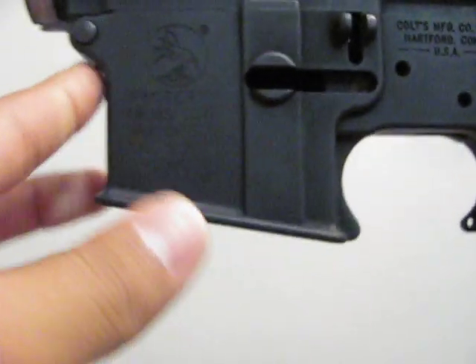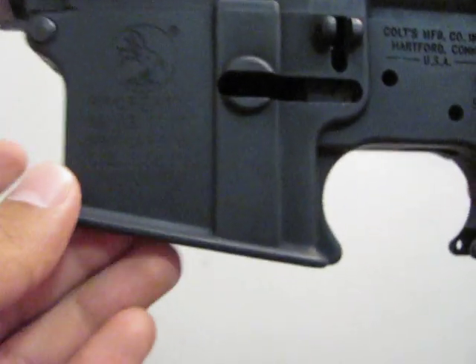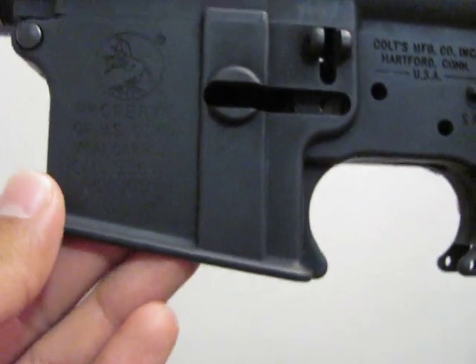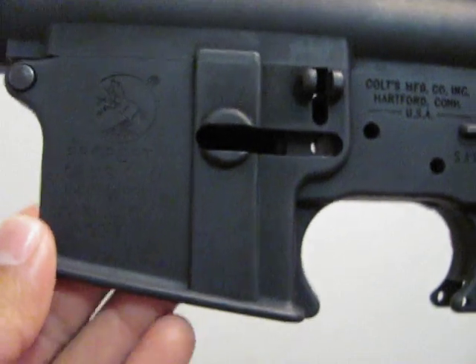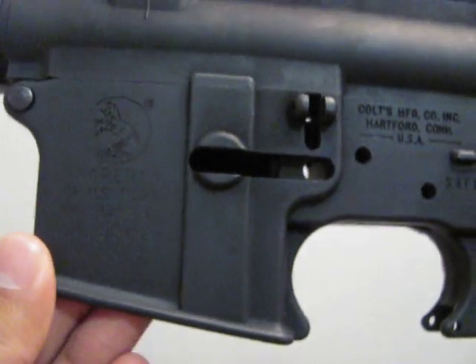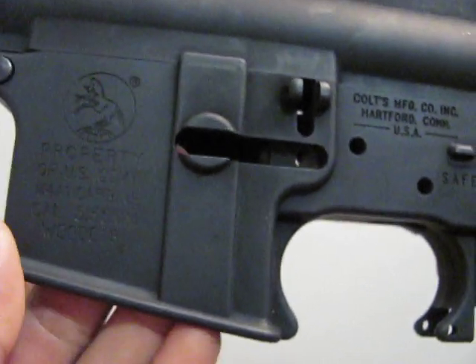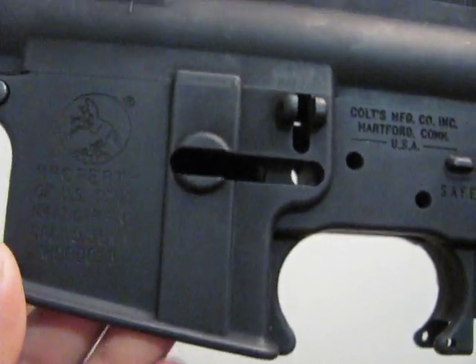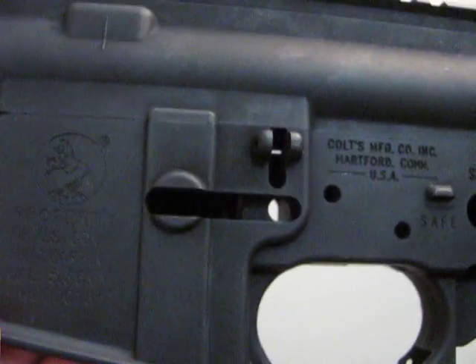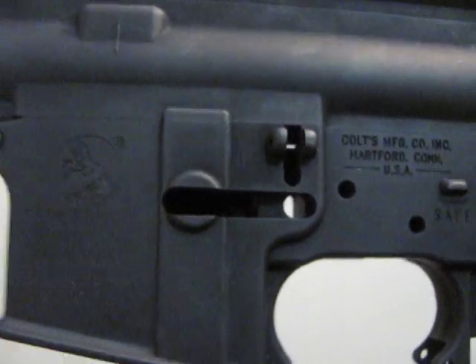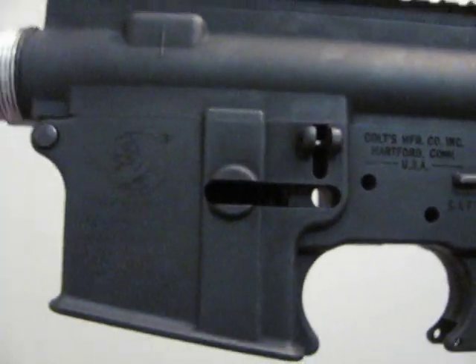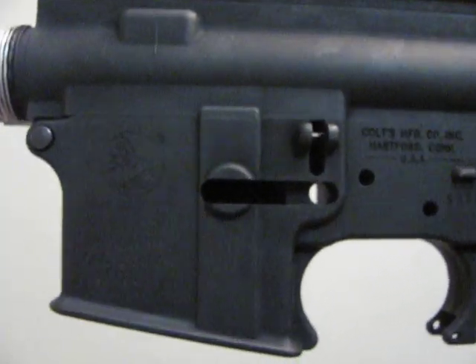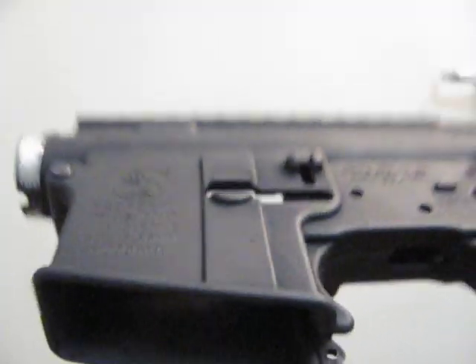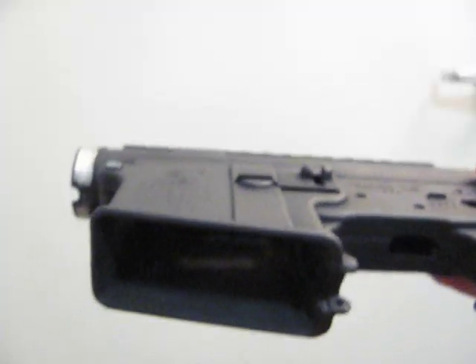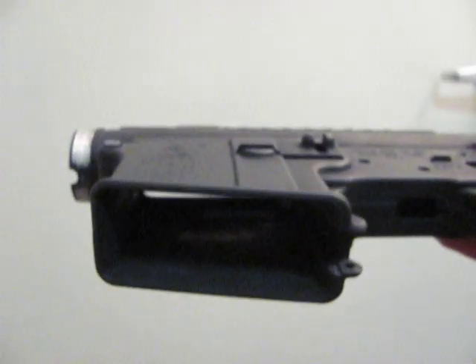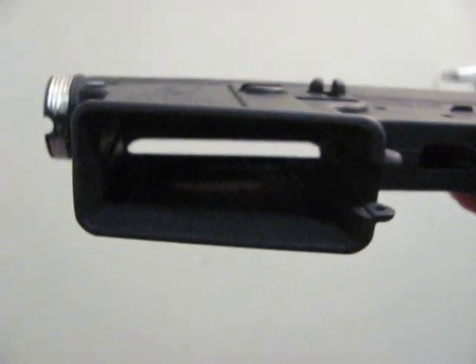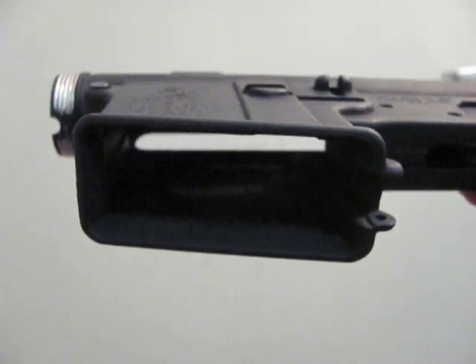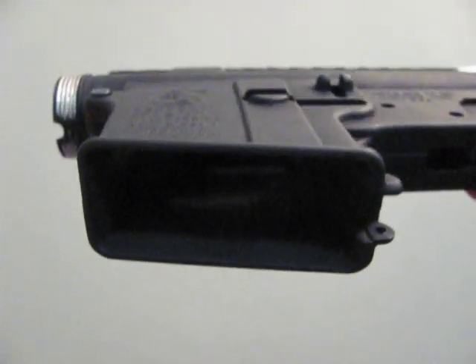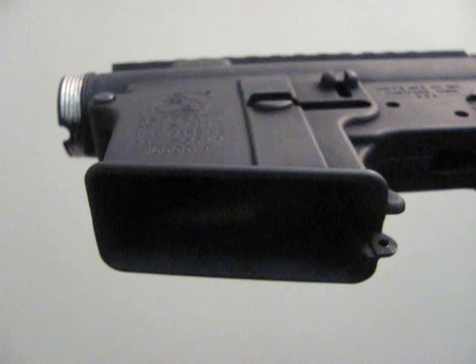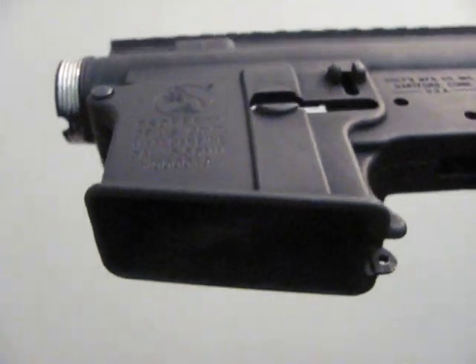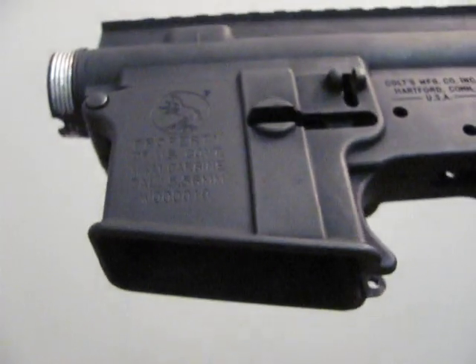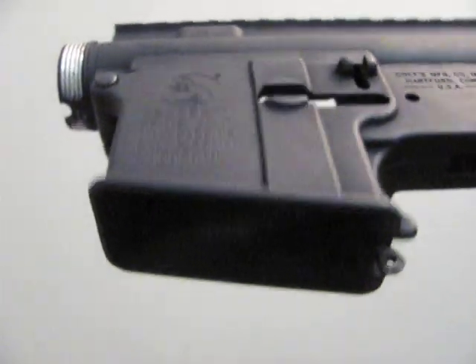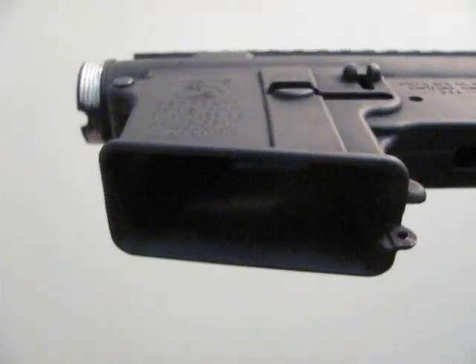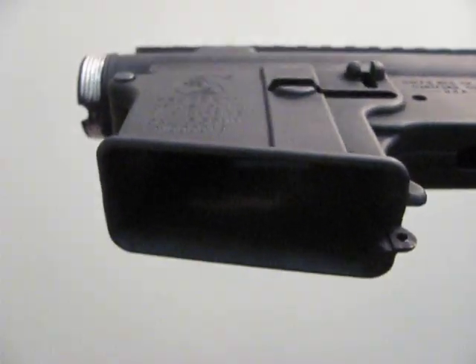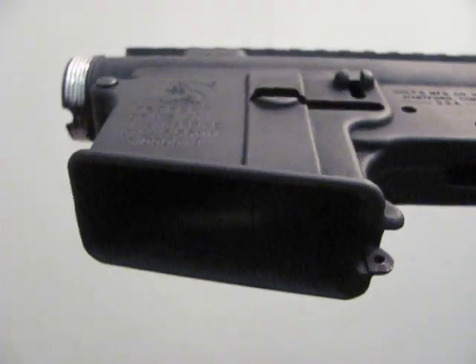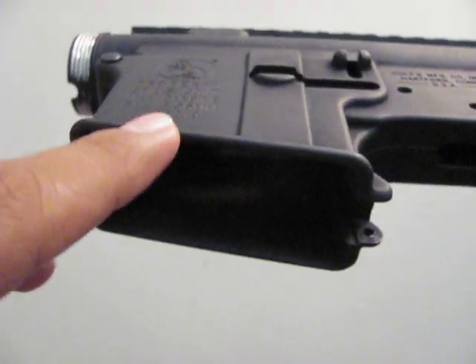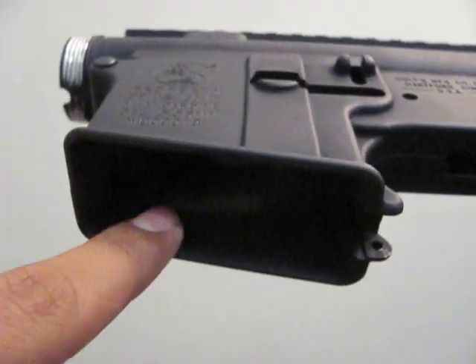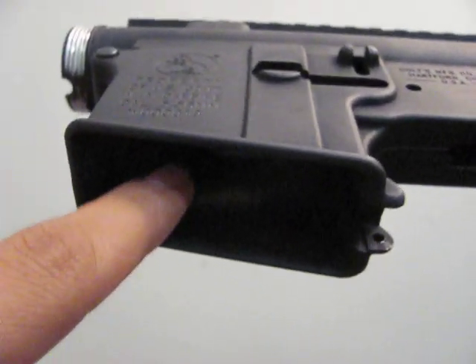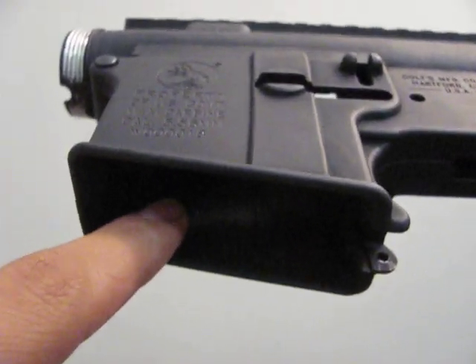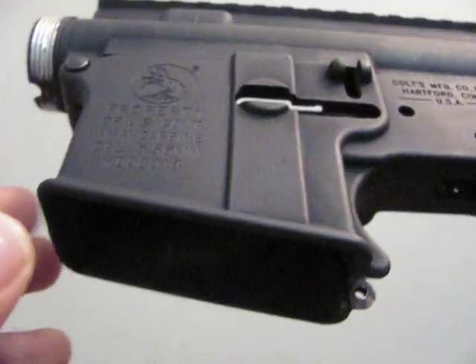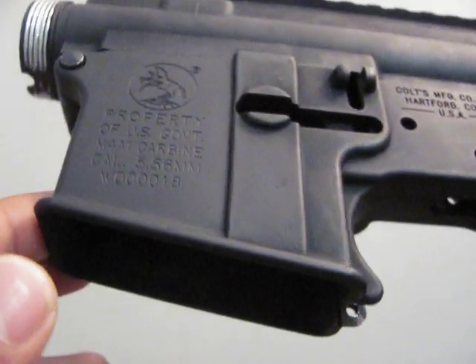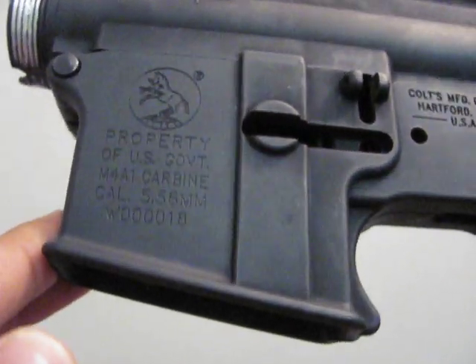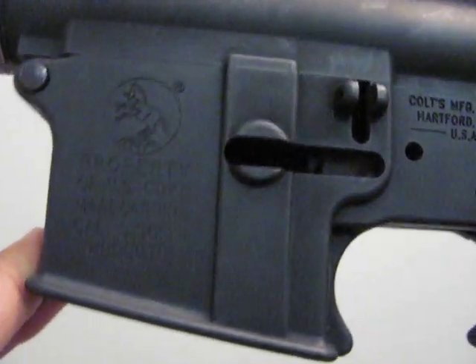Also, GHK magazines are tight inside the mag well, just like with the original GMP bodies. The GHK mags do not fit well inside — you will have to sand them.